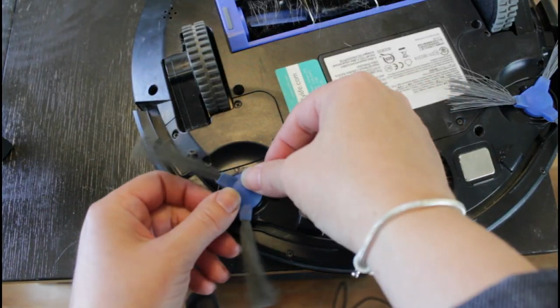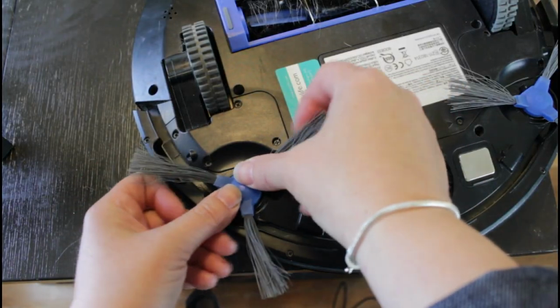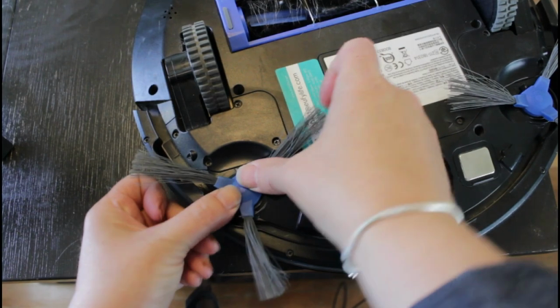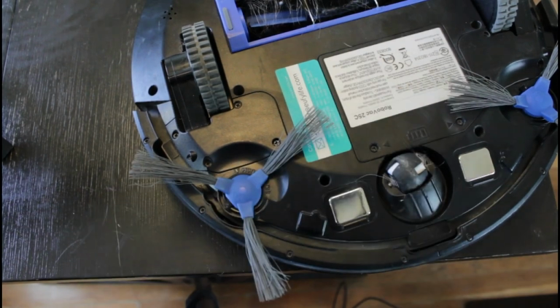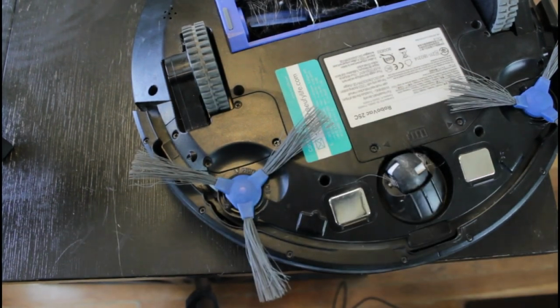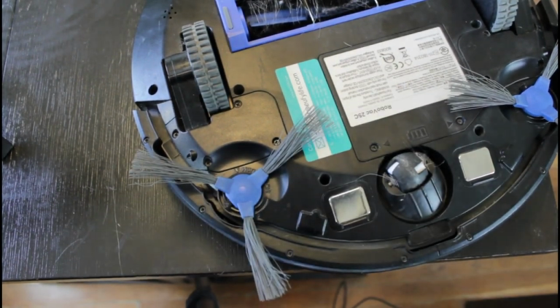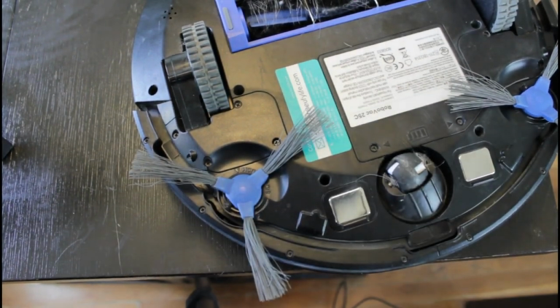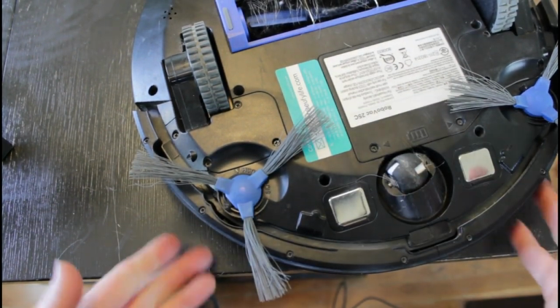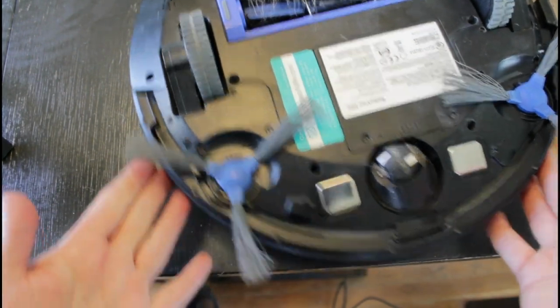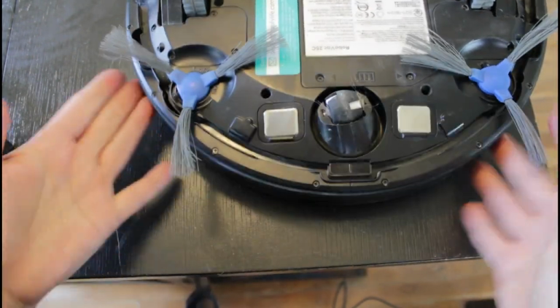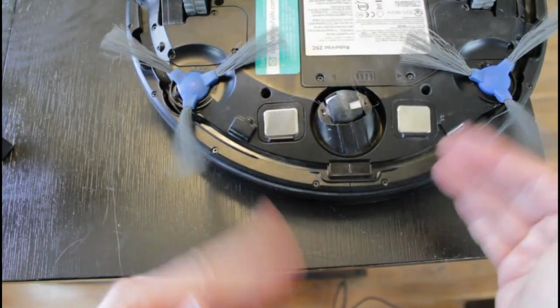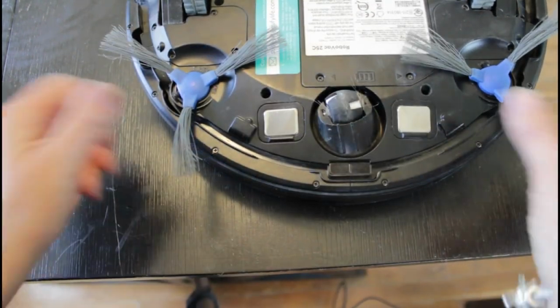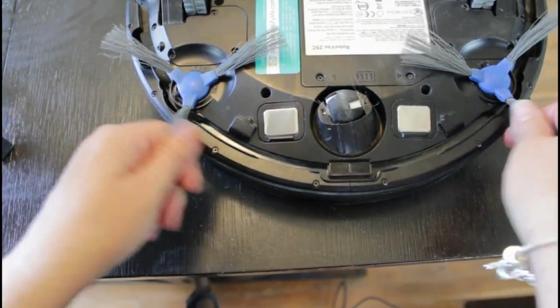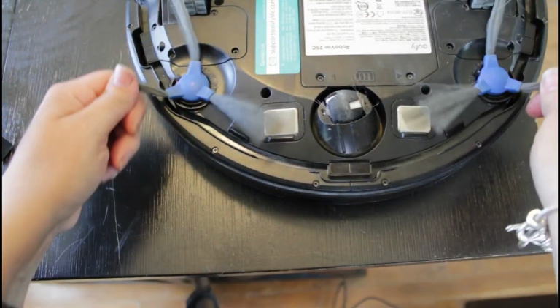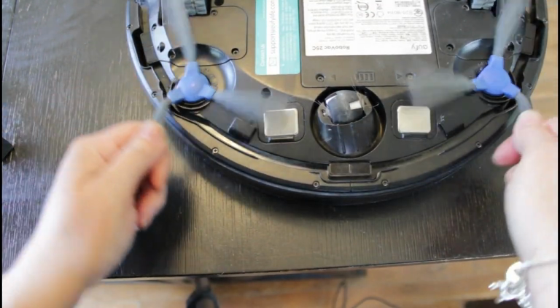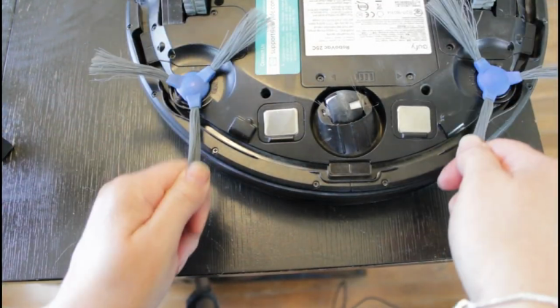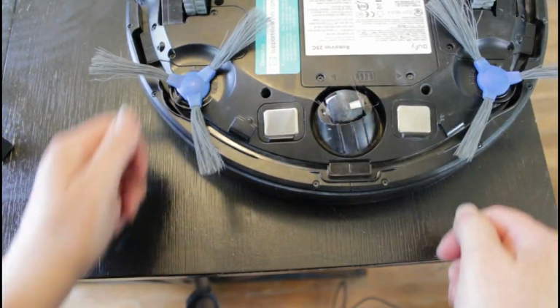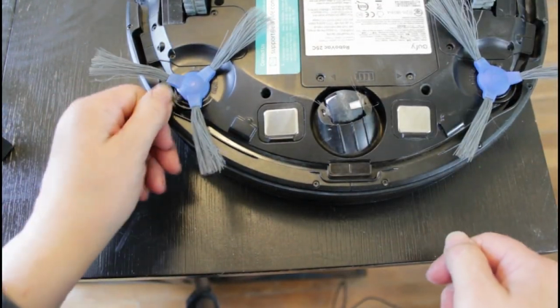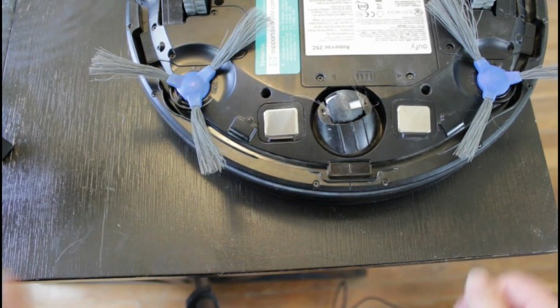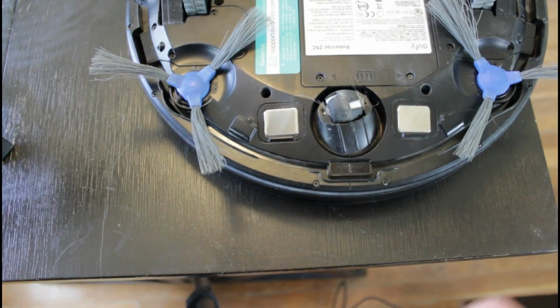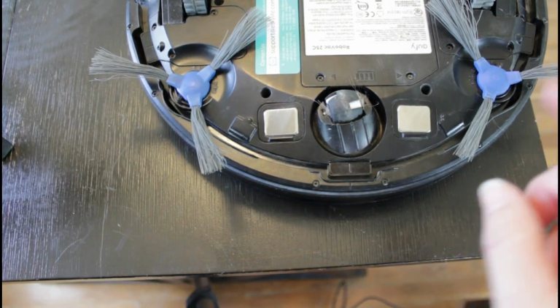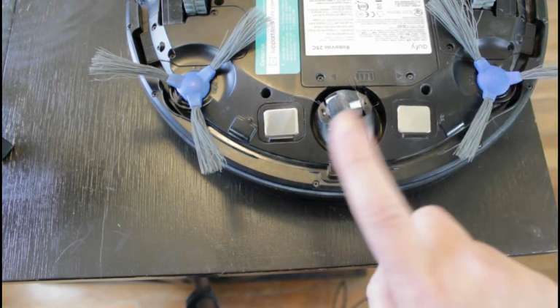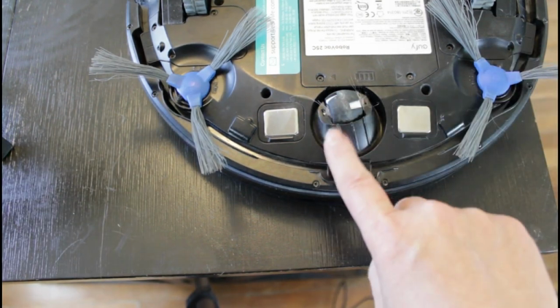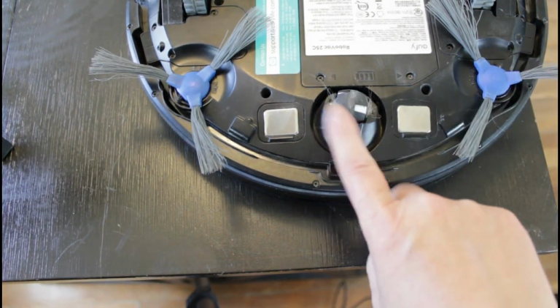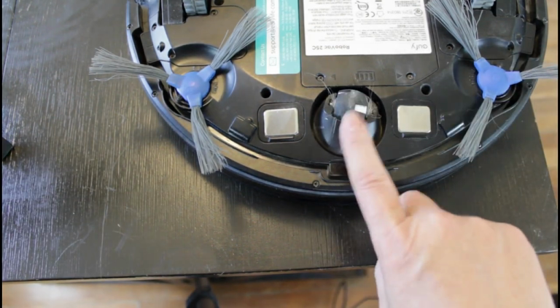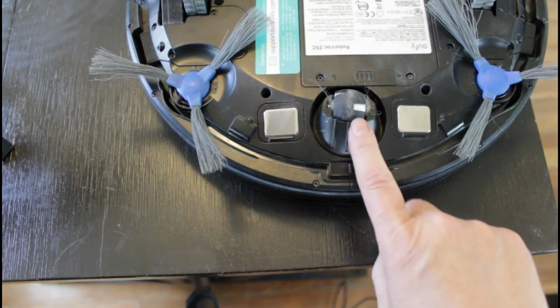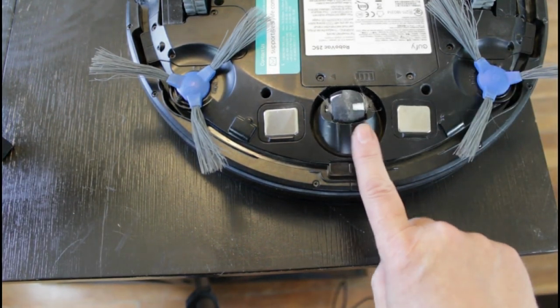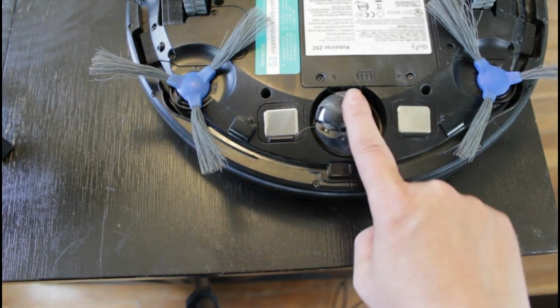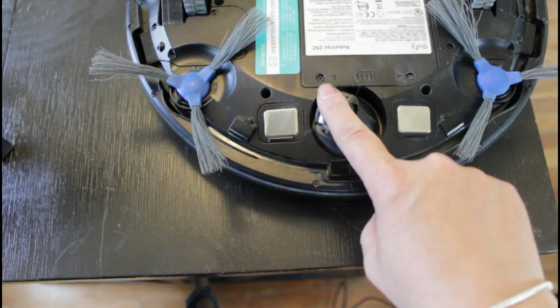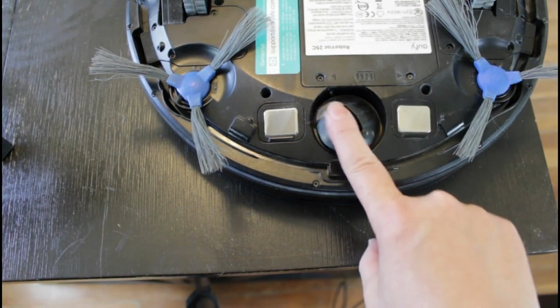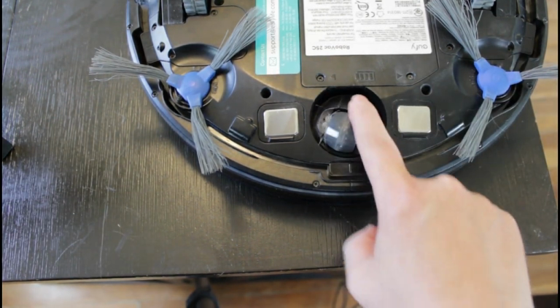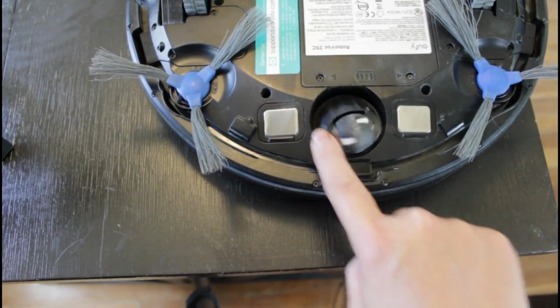With all of them cleaned up and the bristles straightened, go ahead and switch them out into the opposite hole from where they were before. There's a little square piece that extends from the machine that fits right into the square hole in the side spinners — just press it and it pops right into place. They're gonna work a lot better than when they were dirty and bent.